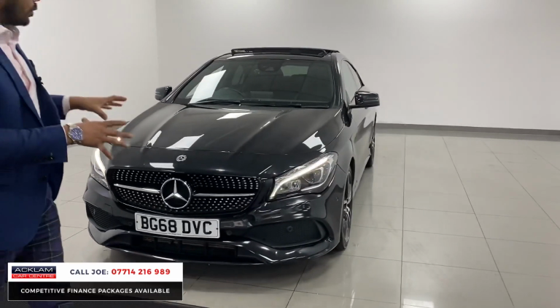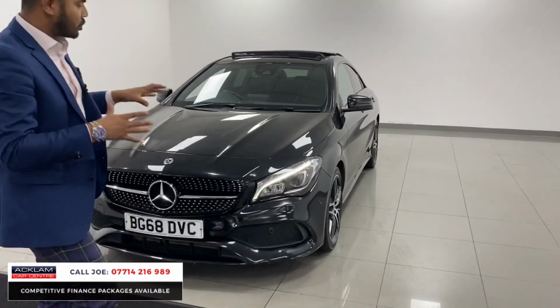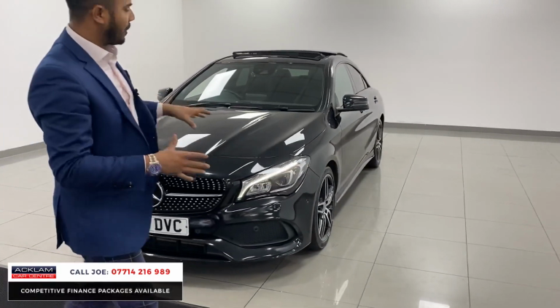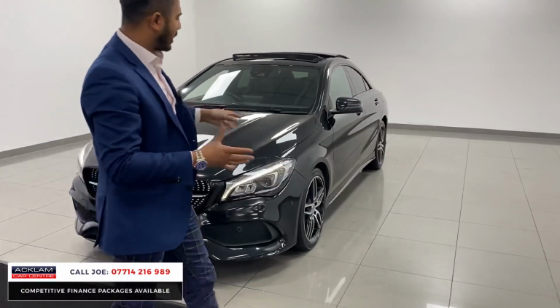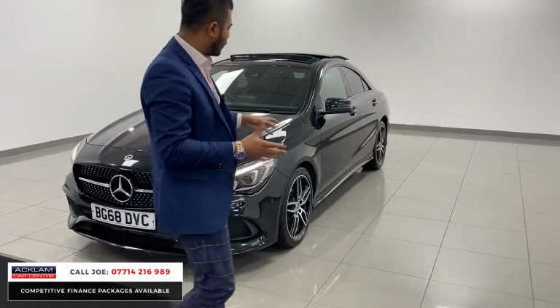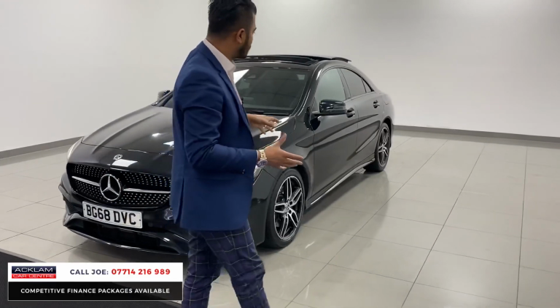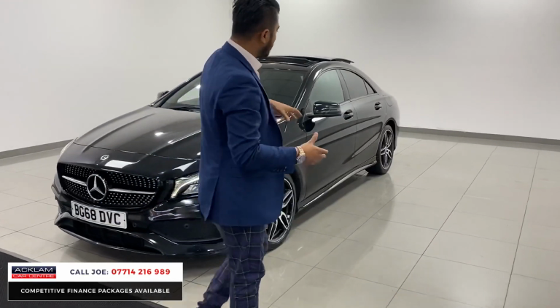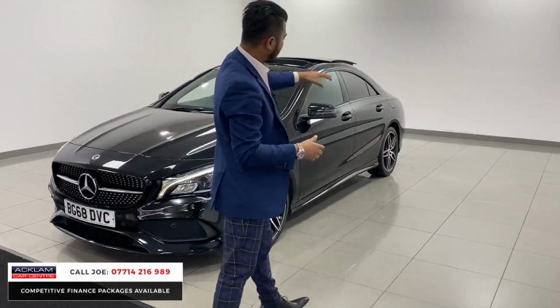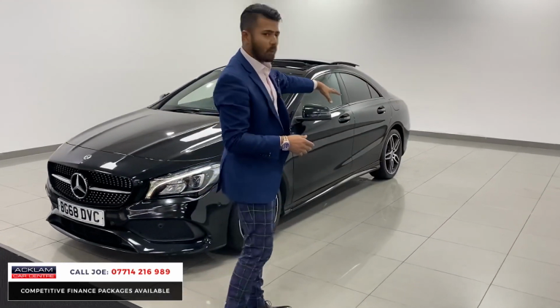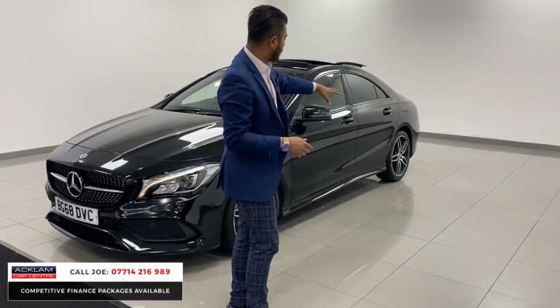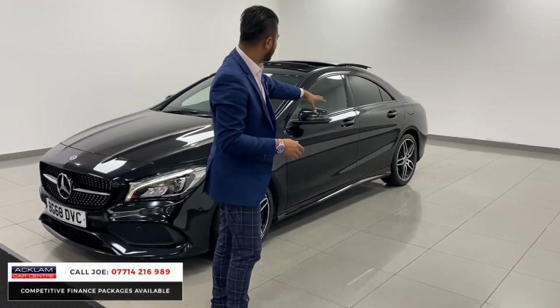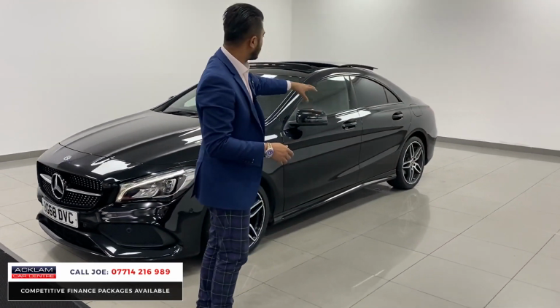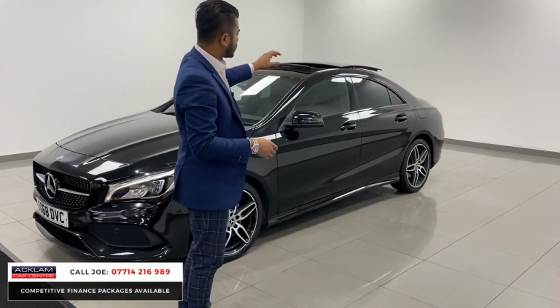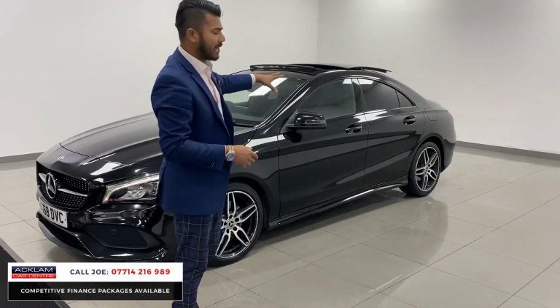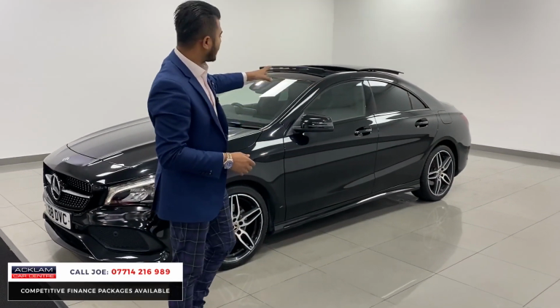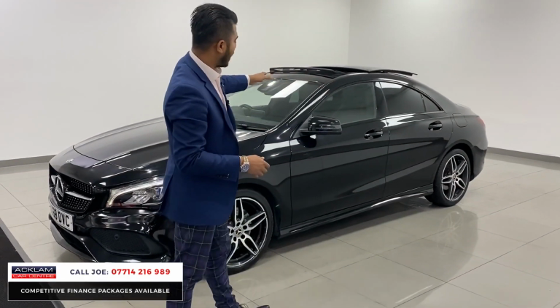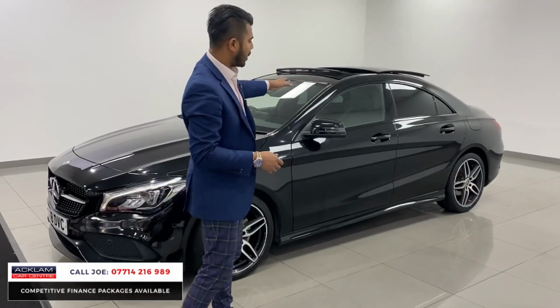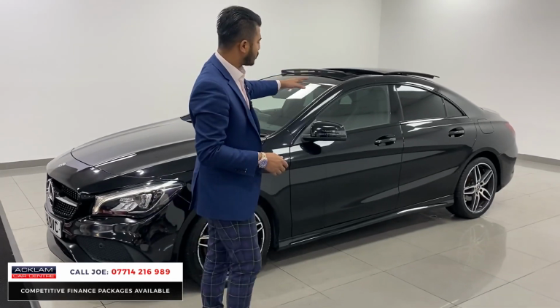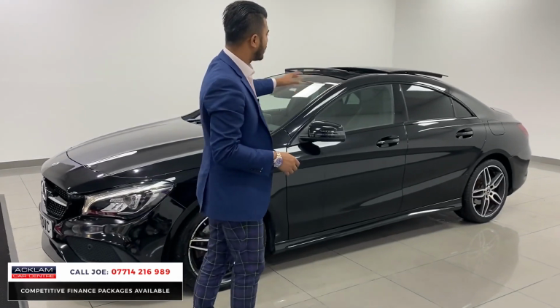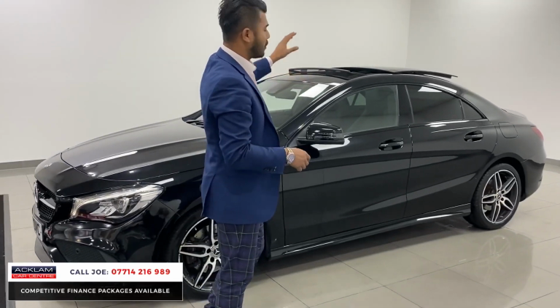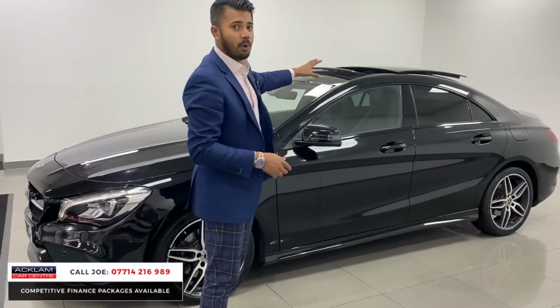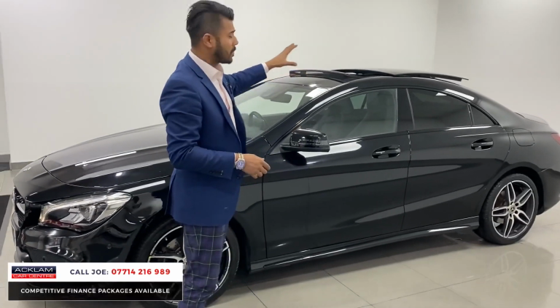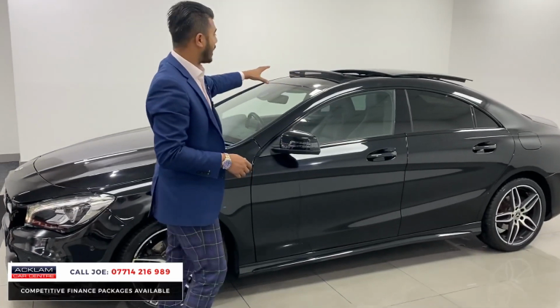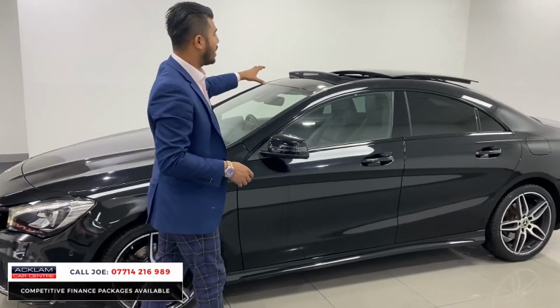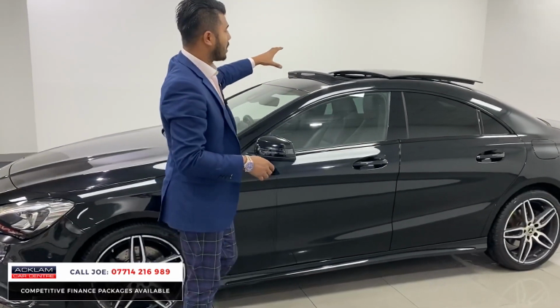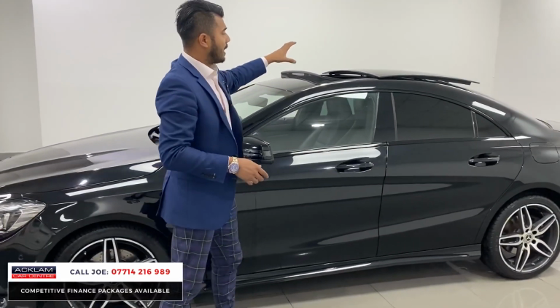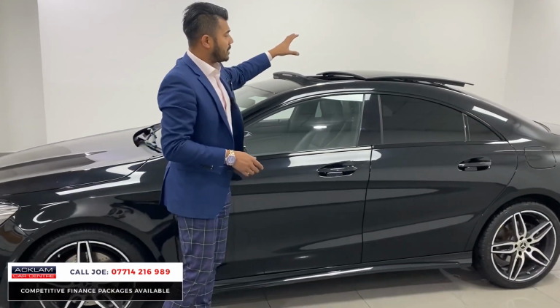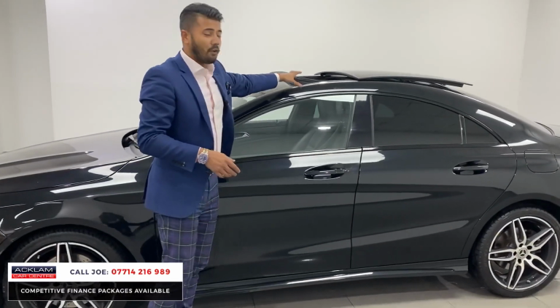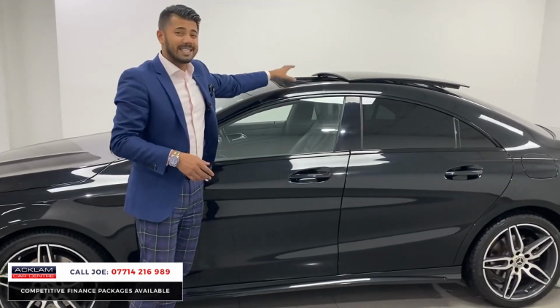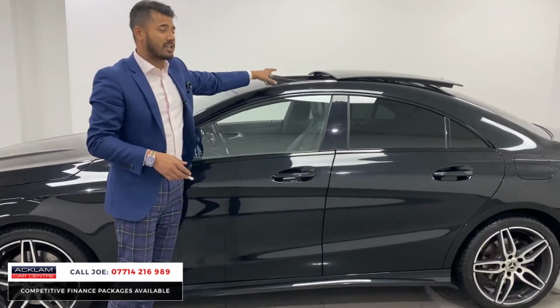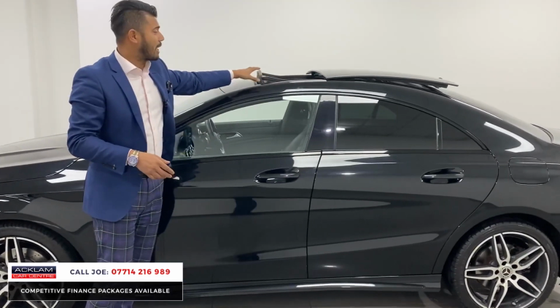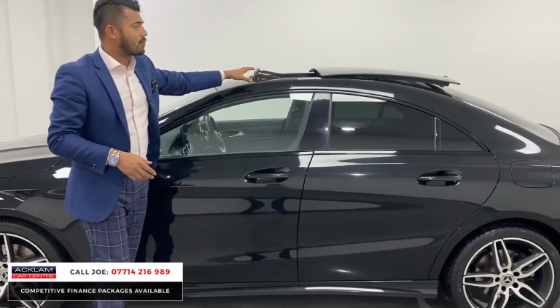You've got the AMG upgraded alloy wheels. It looks super mean, but the car's brilliant. You've got the diamond cut wheels with the black inserts, the sun protection glass, the high-gloss black window surrounds, and on this one, which is a huge extra, the full tilt and sliding panoramic roof.